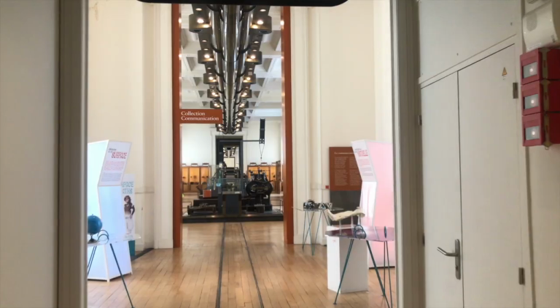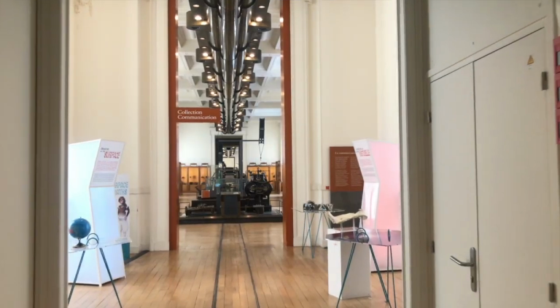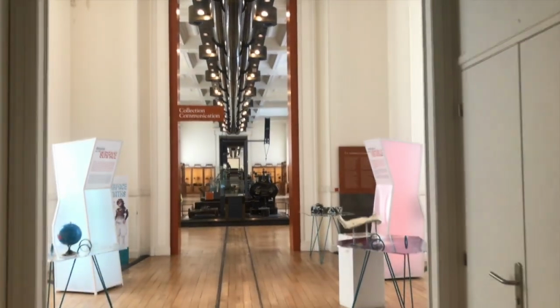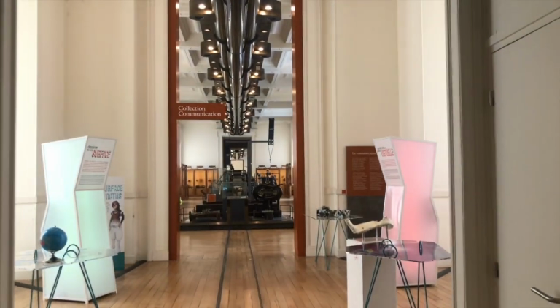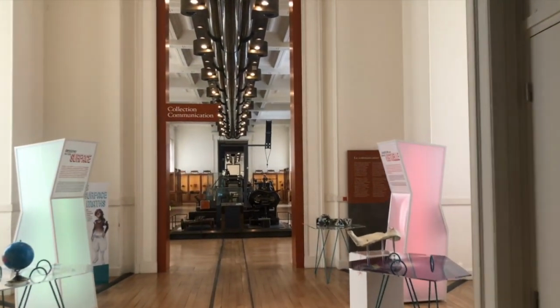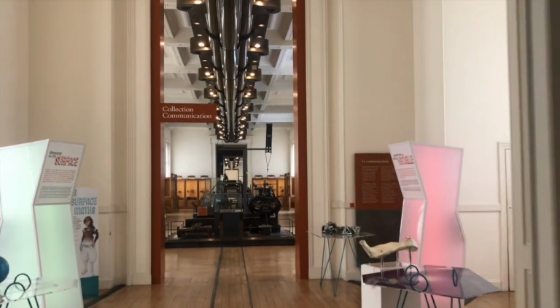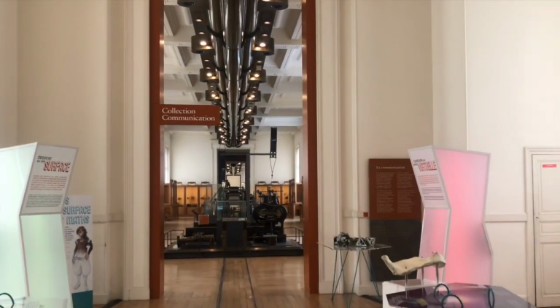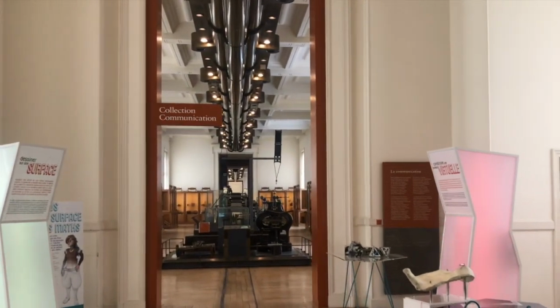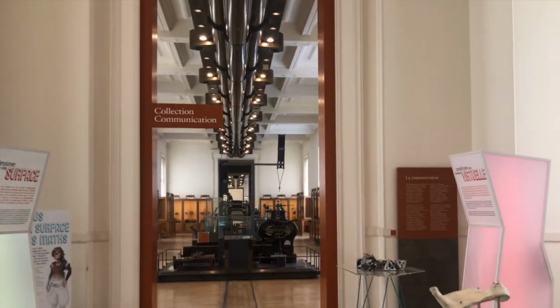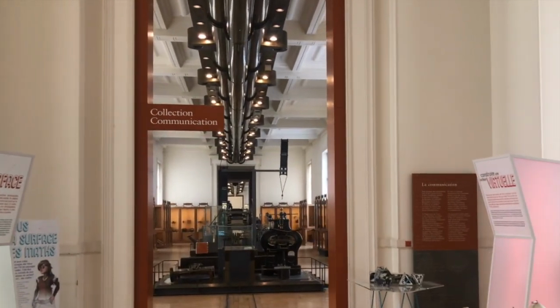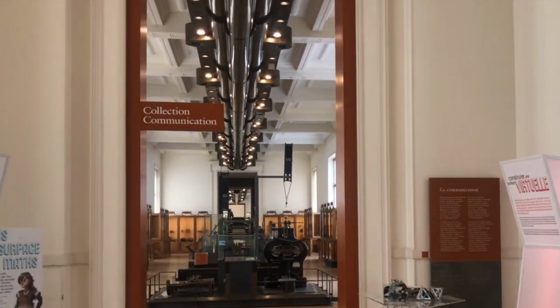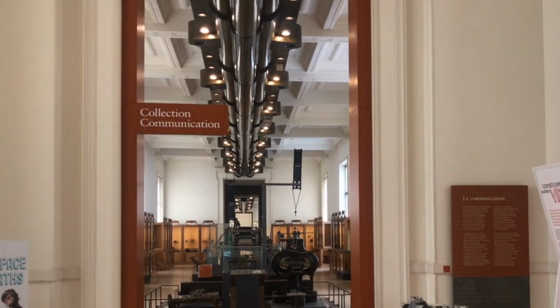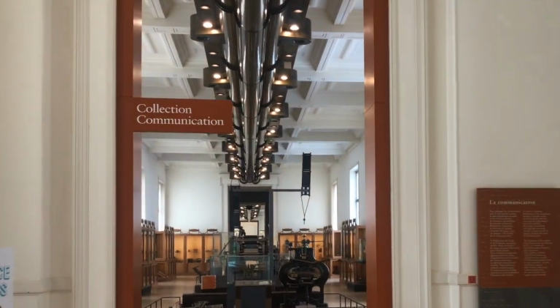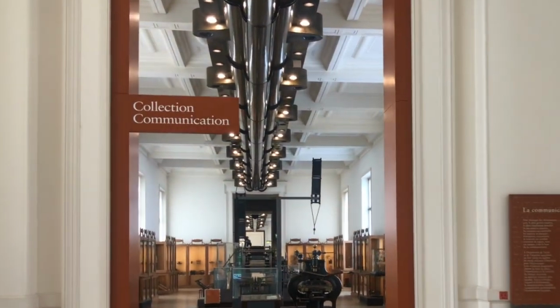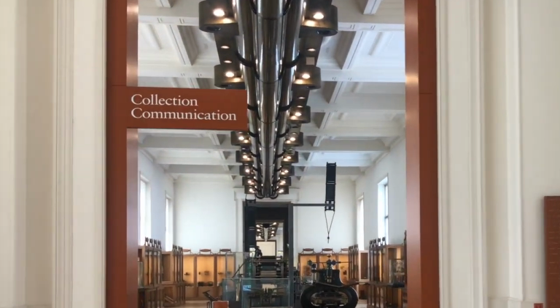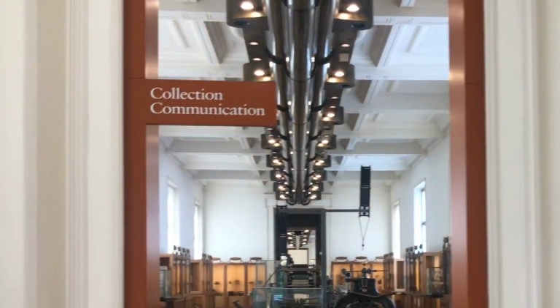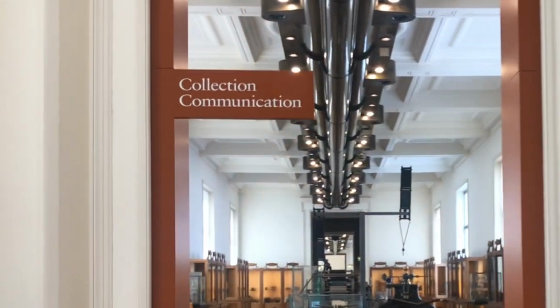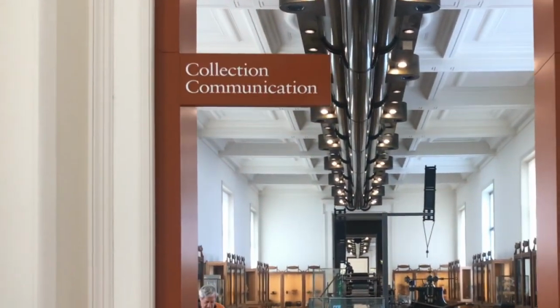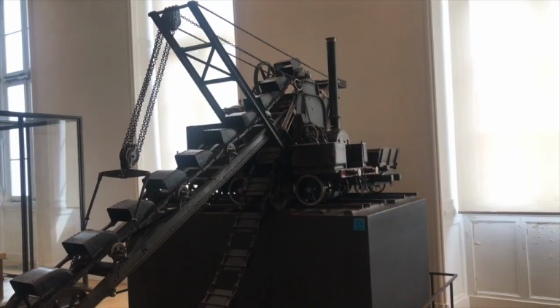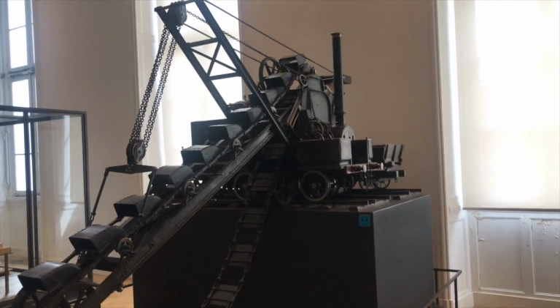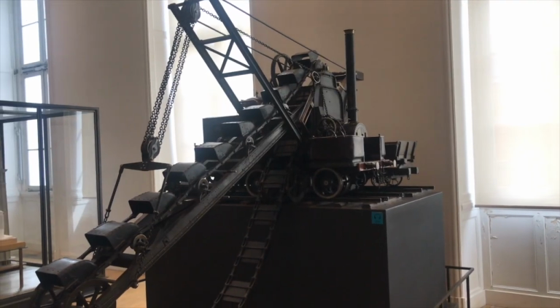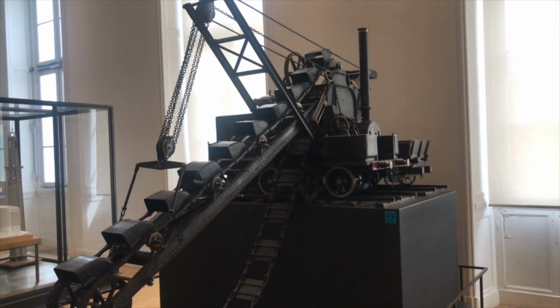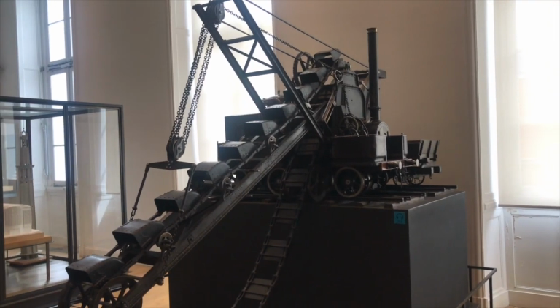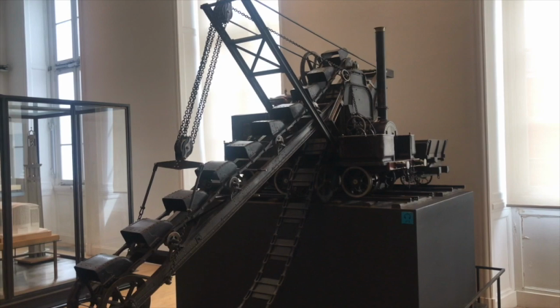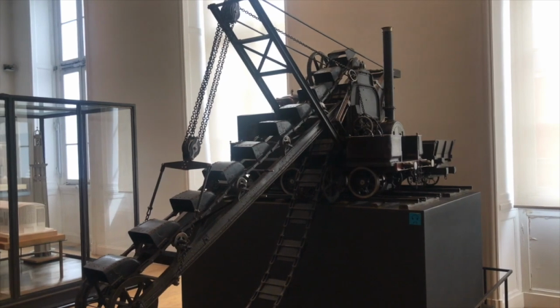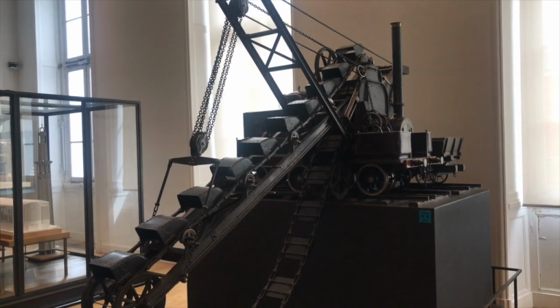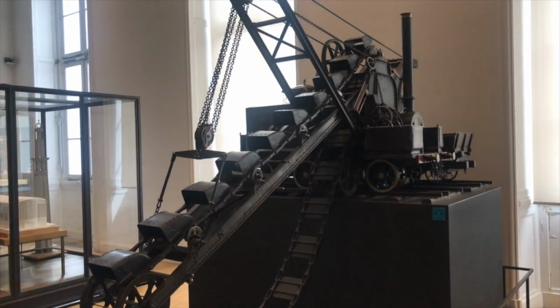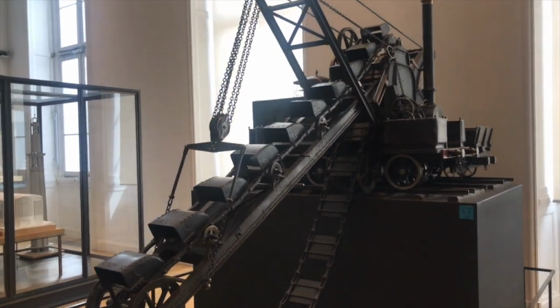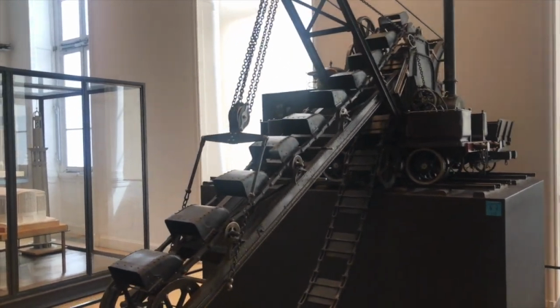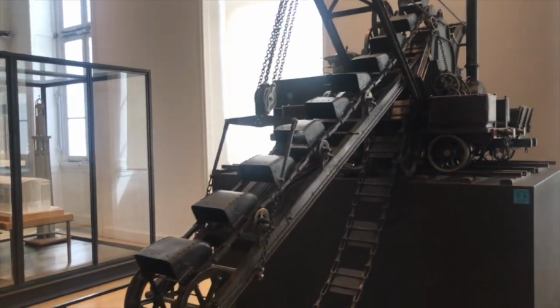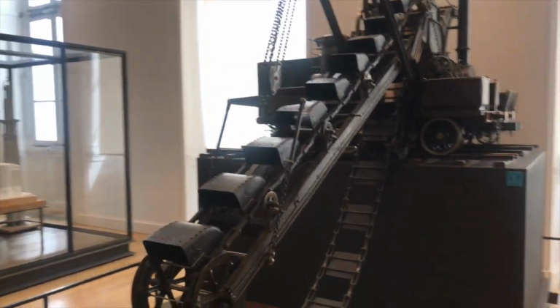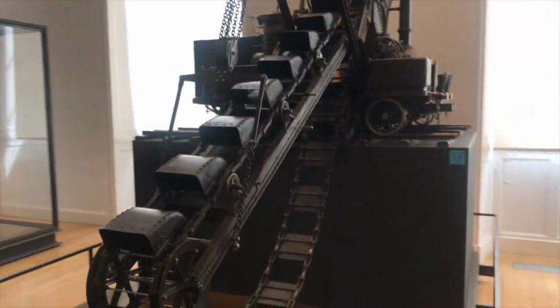The museum has over 80,000 objects and 15,000 drawings in its collection, of which only 2,500 are on display here in Paris. The rest are in a collection preserved in a storehouse in Saint-Denis.